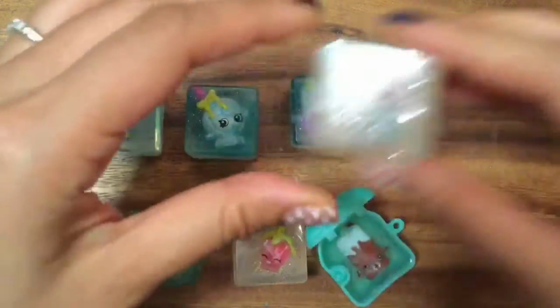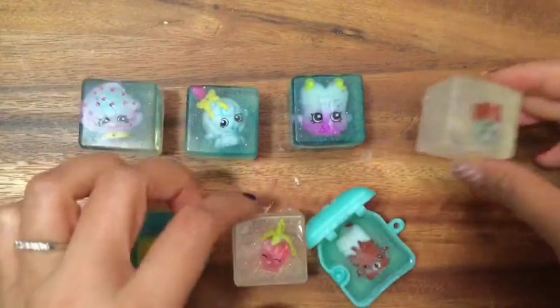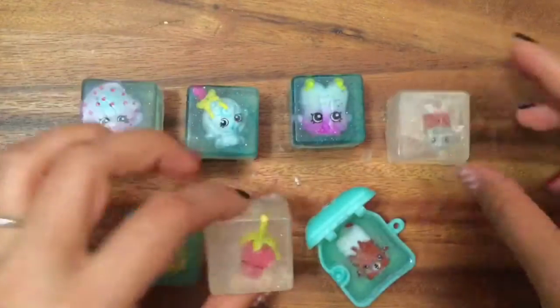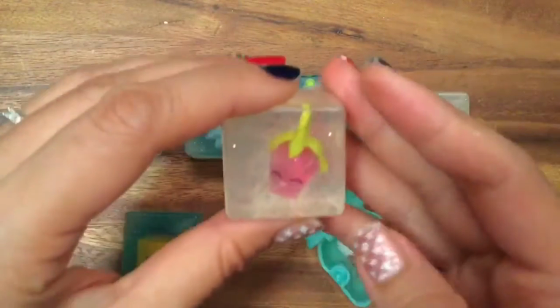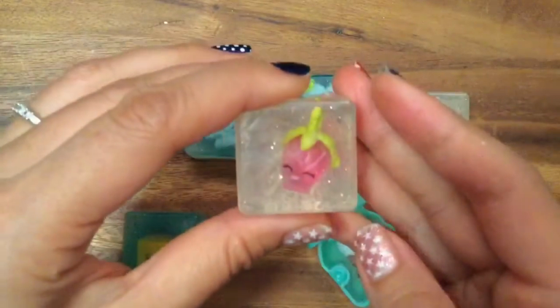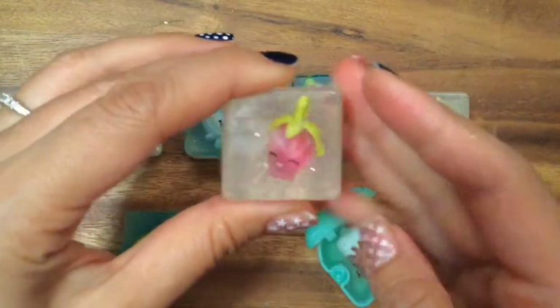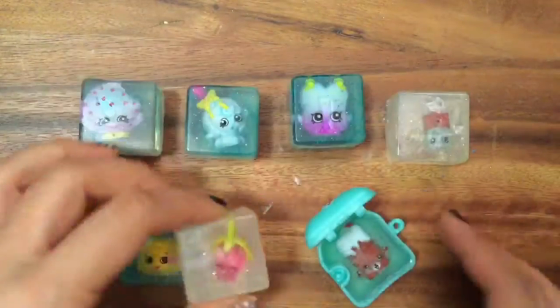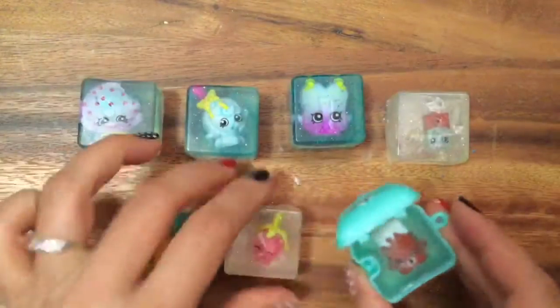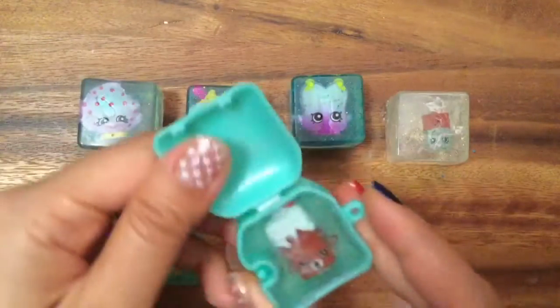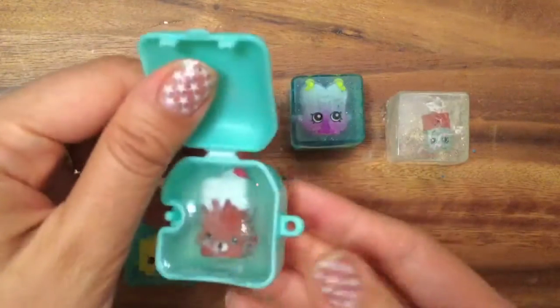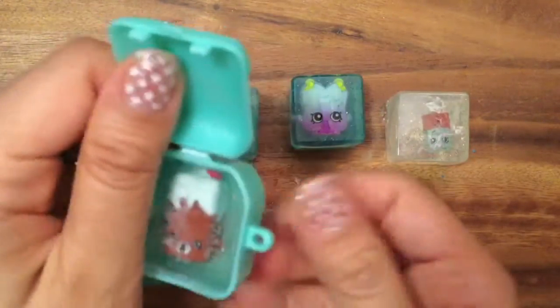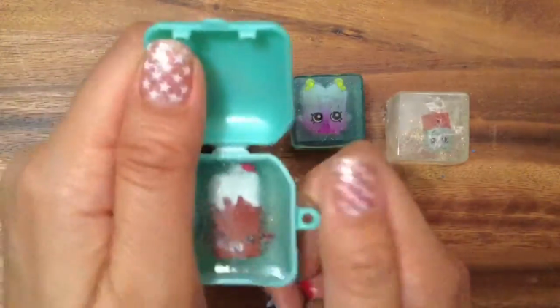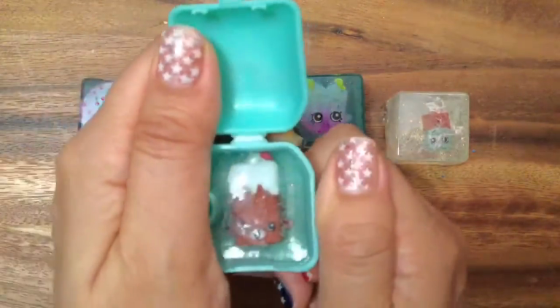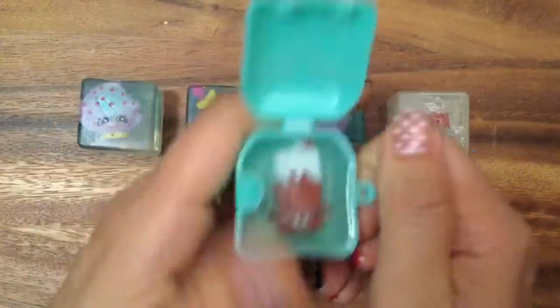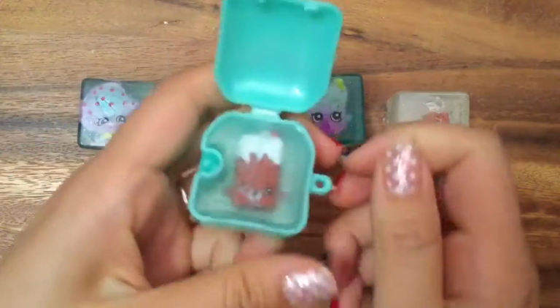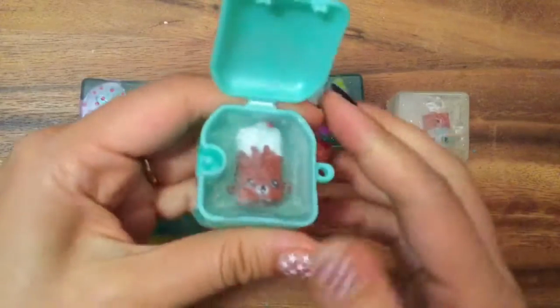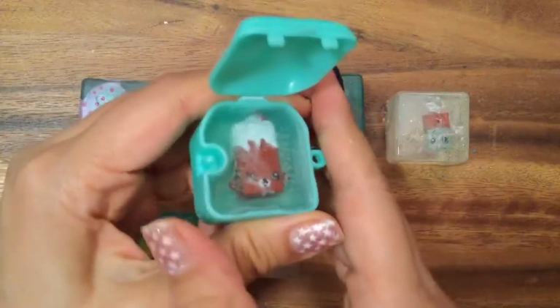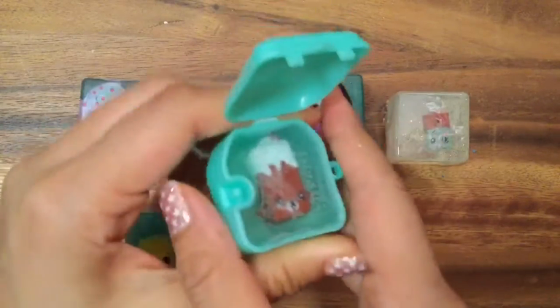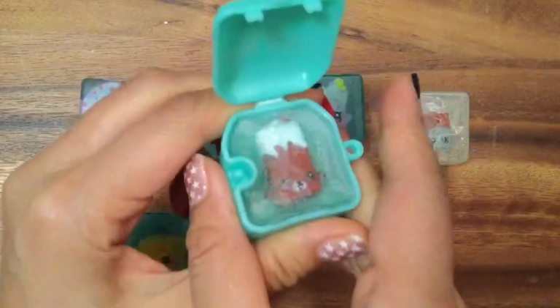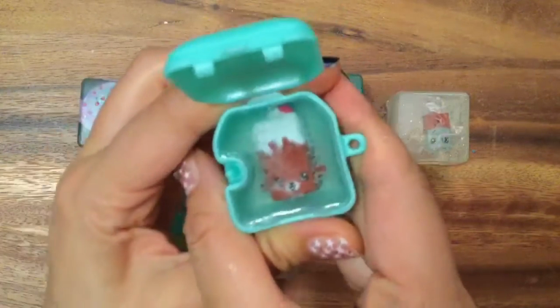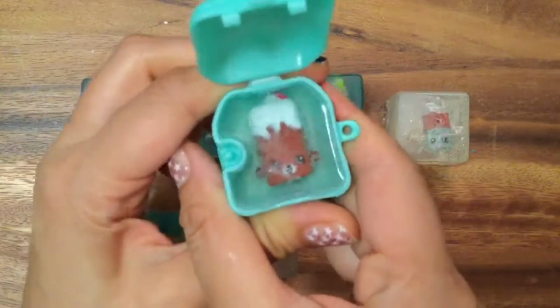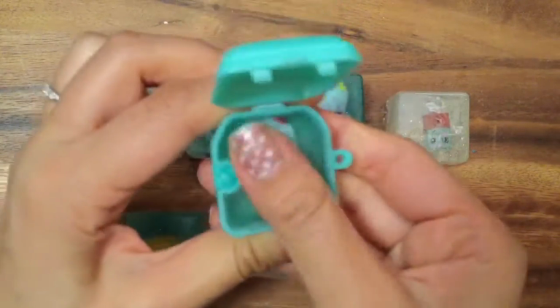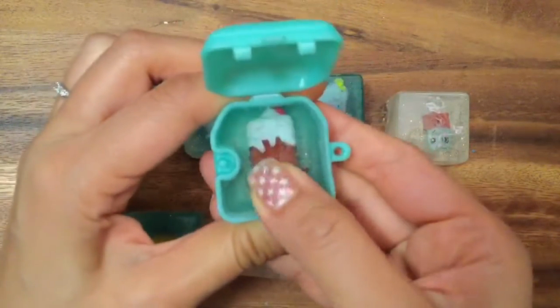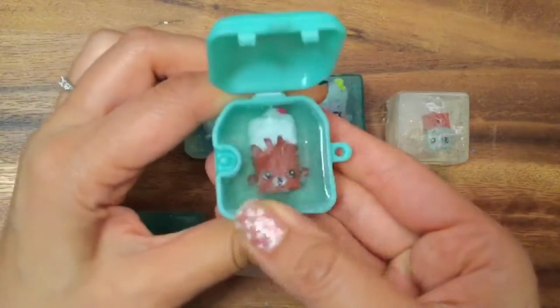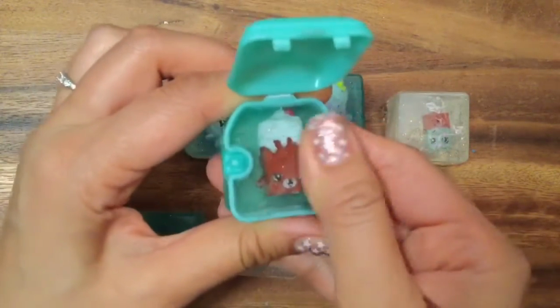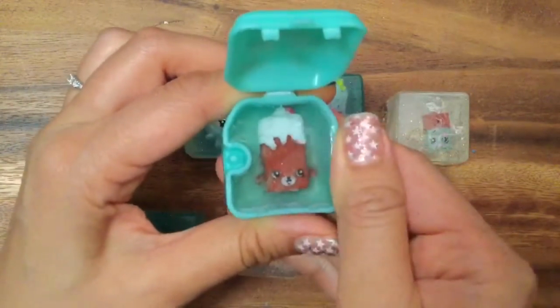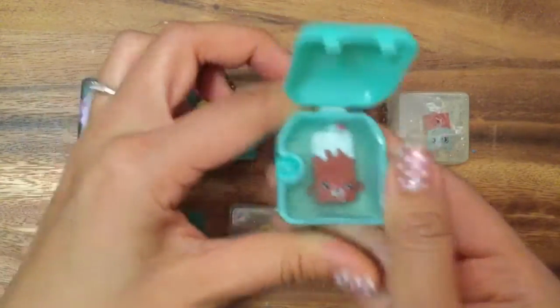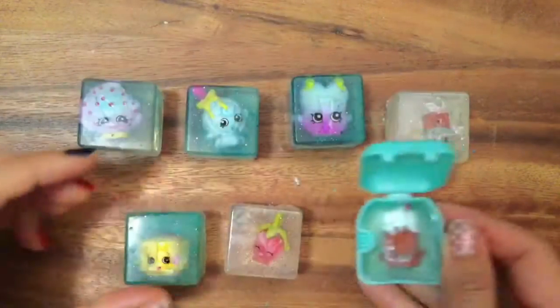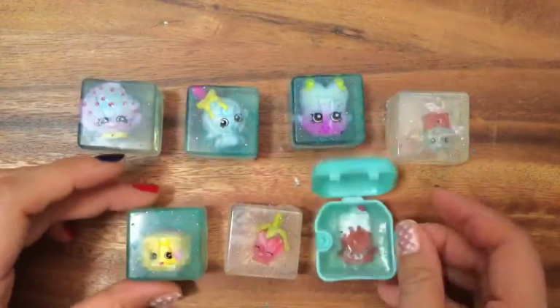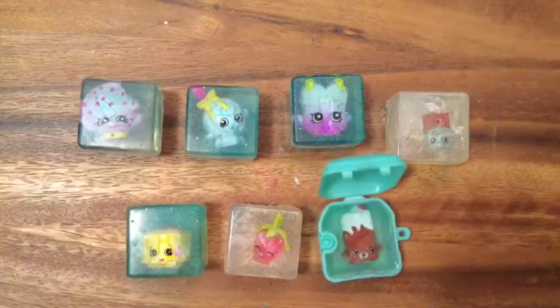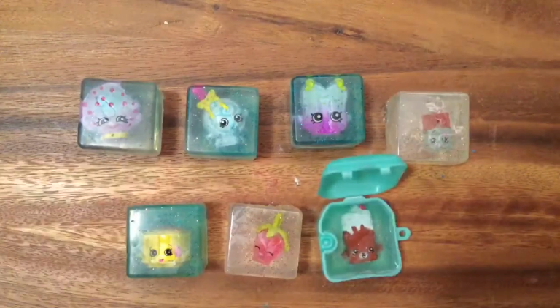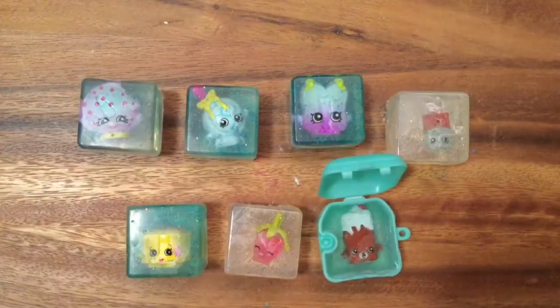I love the way these turned out. Strawberry Kiss — I made a soap inside here that I cannot take out, so I'm still trying to figure out how to take her out. Maybe I have to put her in hot water or something. And this is Brittany Brownie. So let's get started on this really fun tutorial.